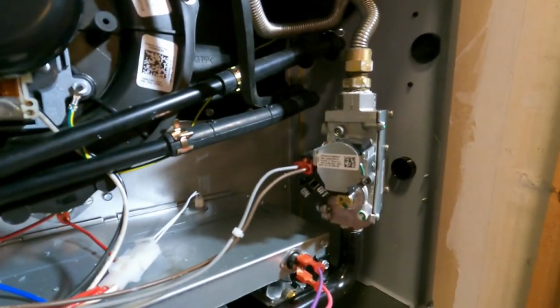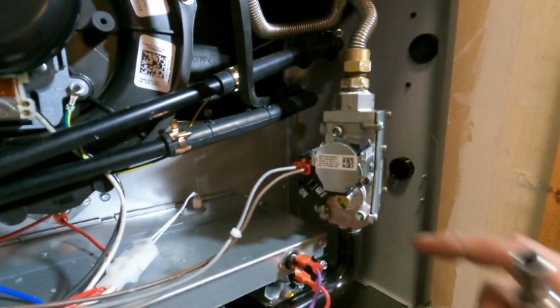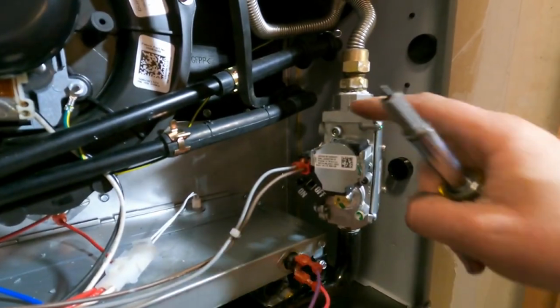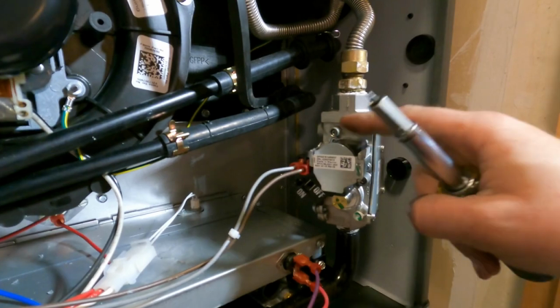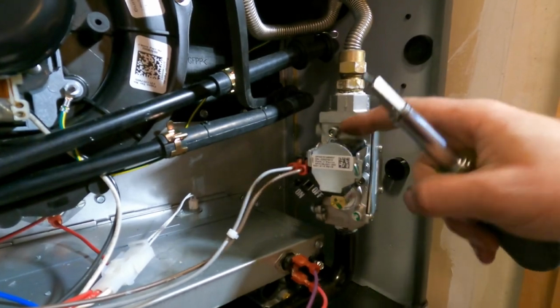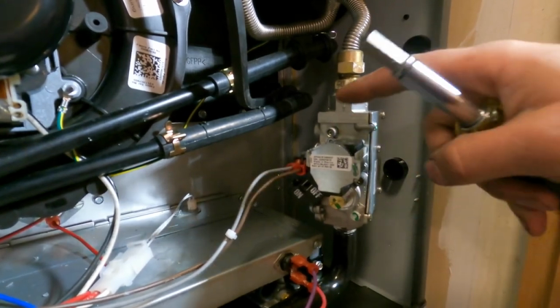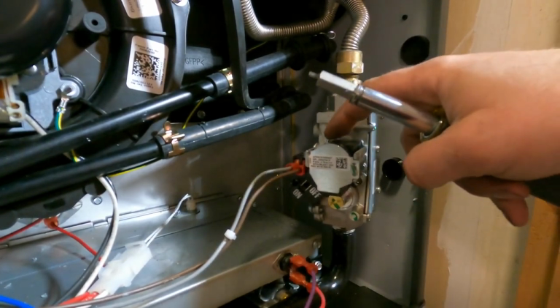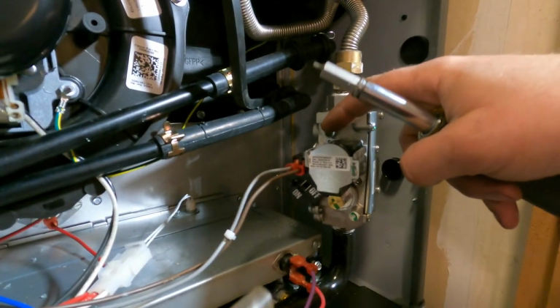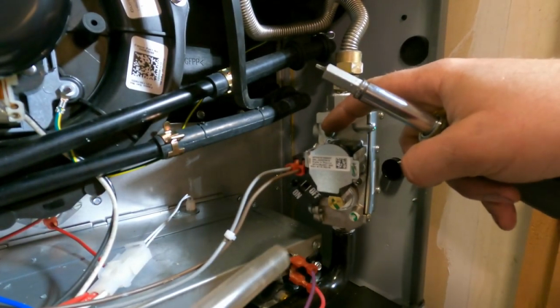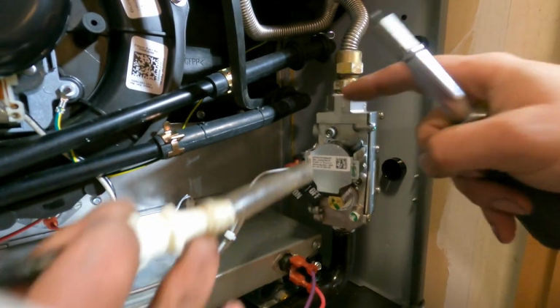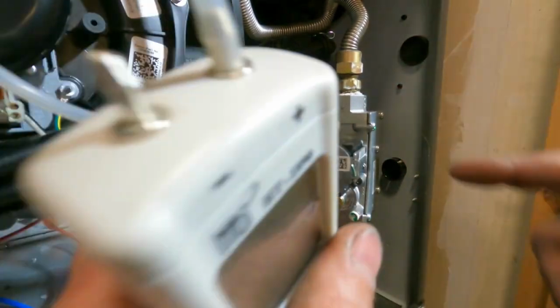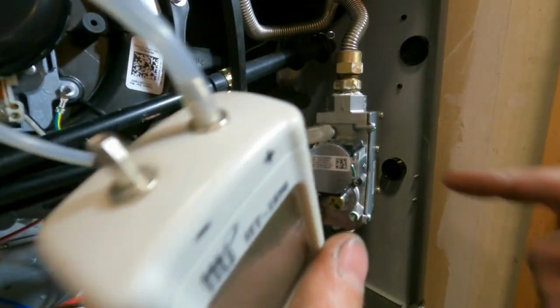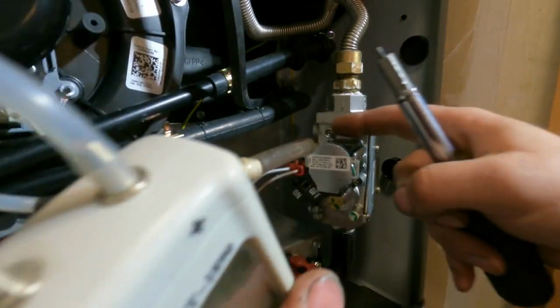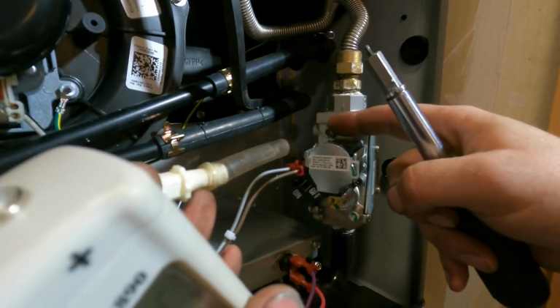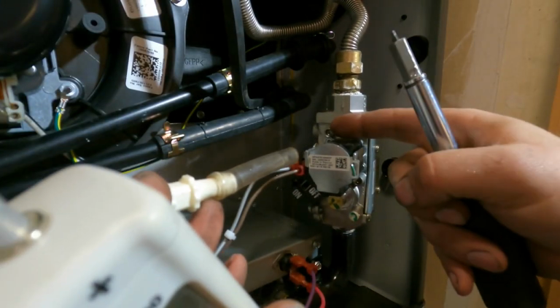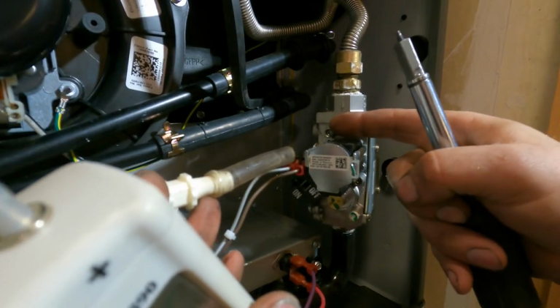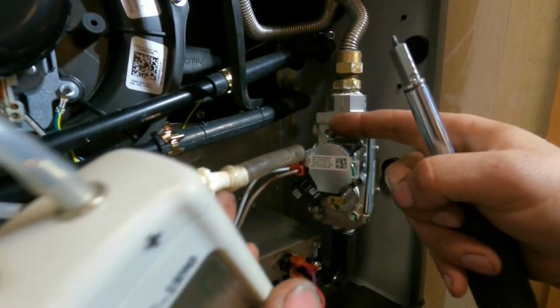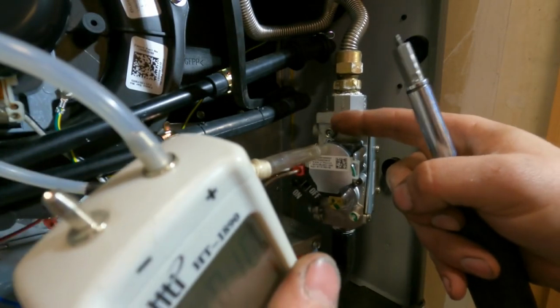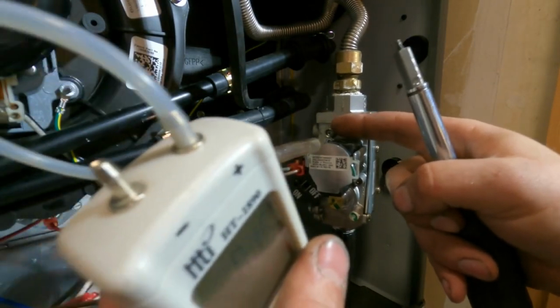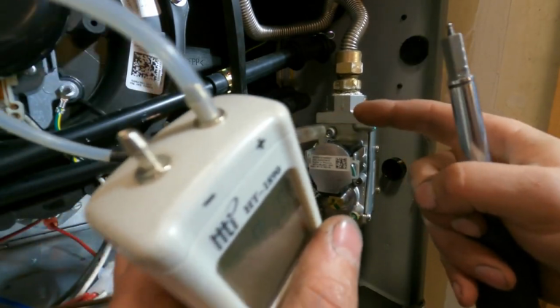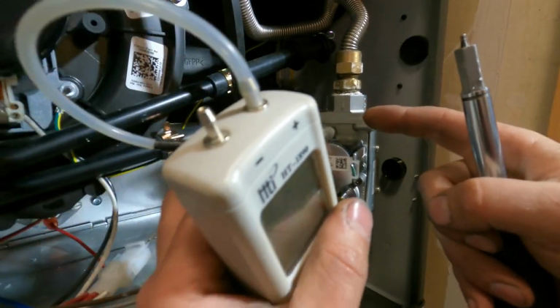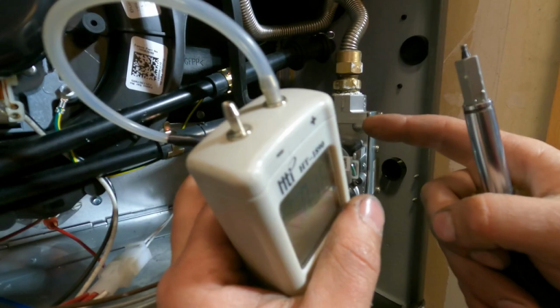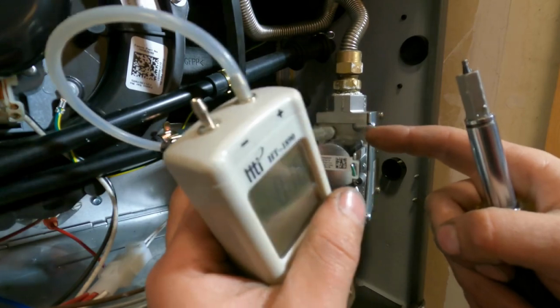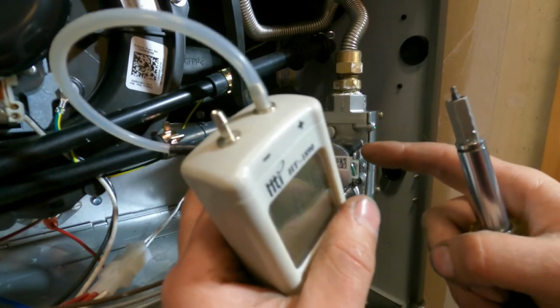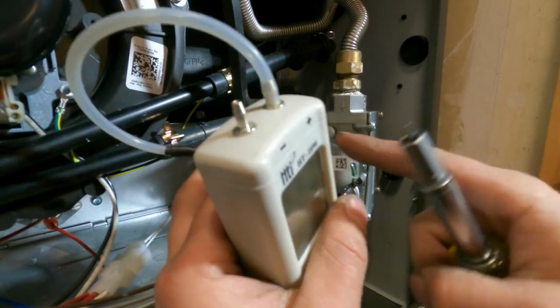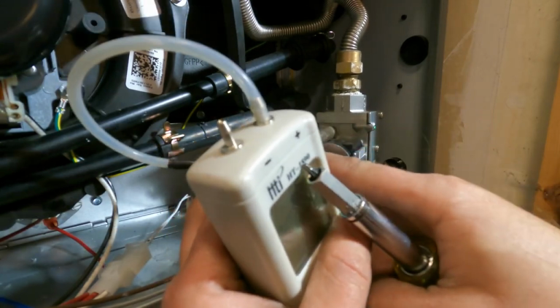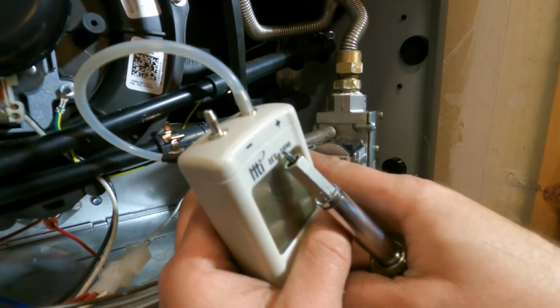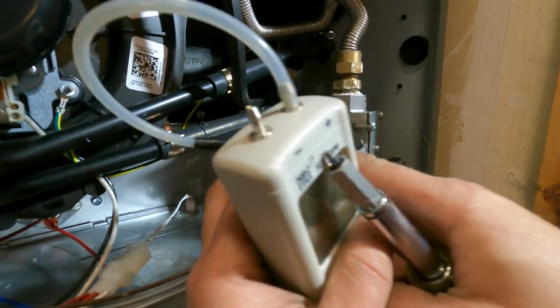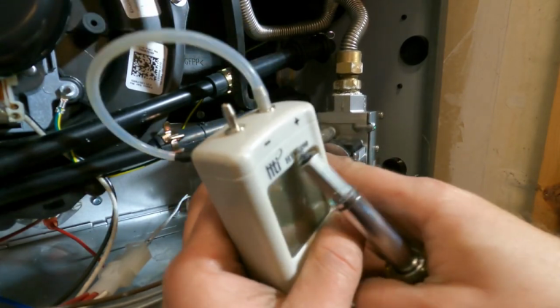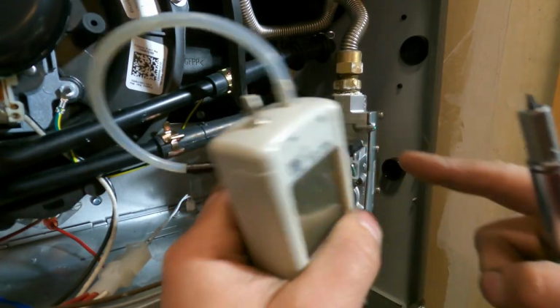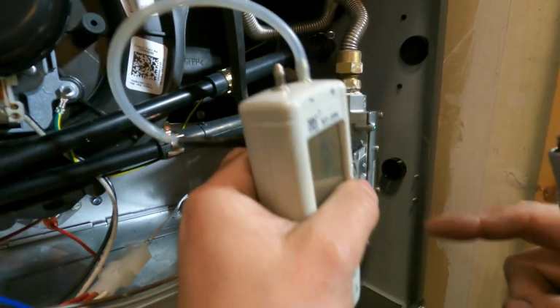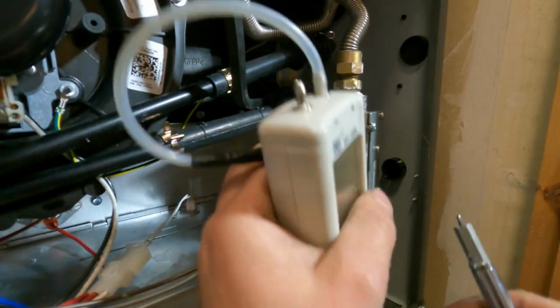All you do is loosen that, and you can do this while it's running — it's just going to let out a little bit. Just make sure you put this on pretty quickly.